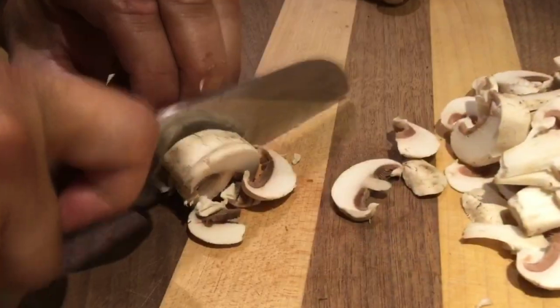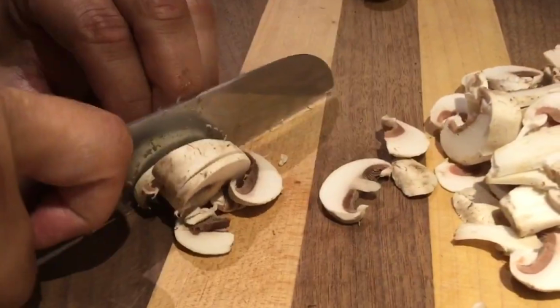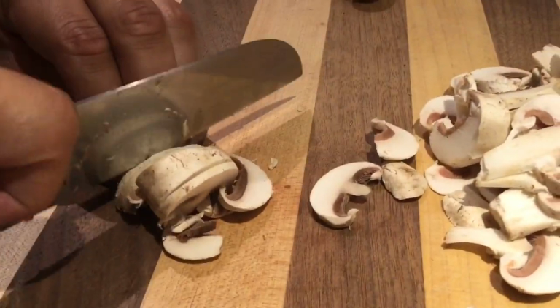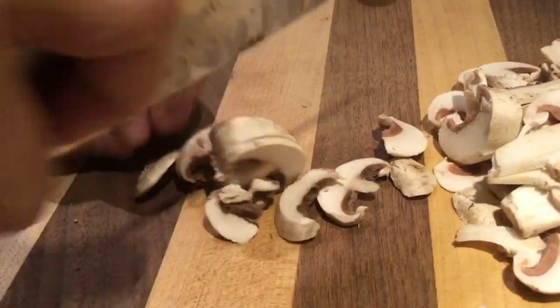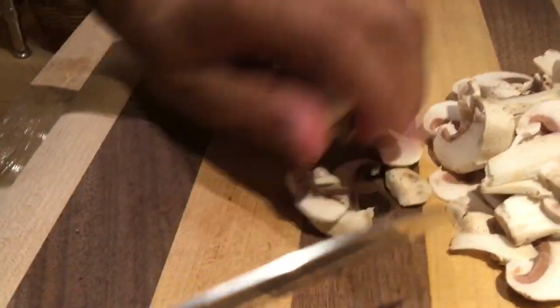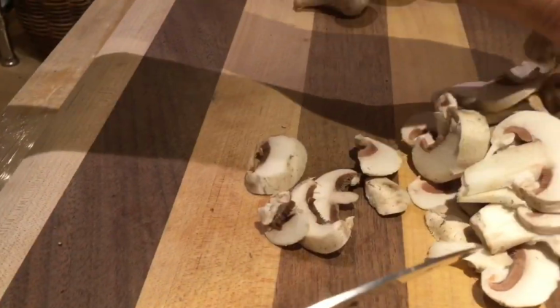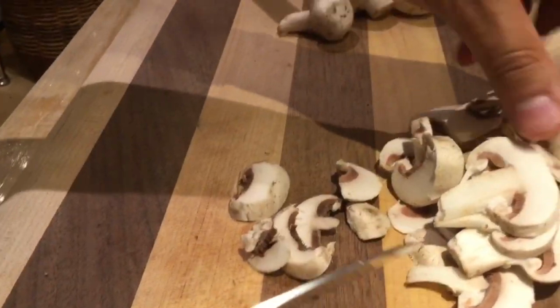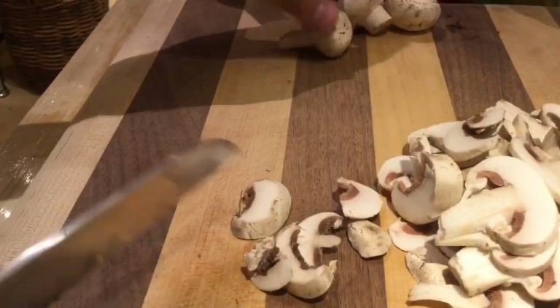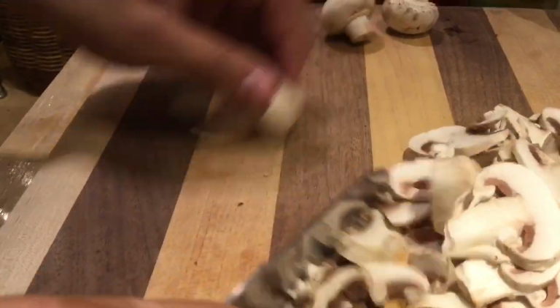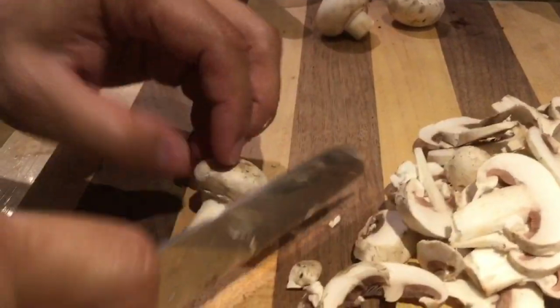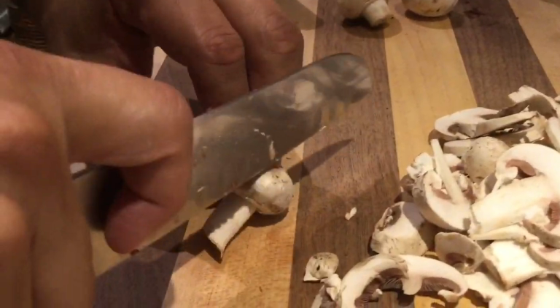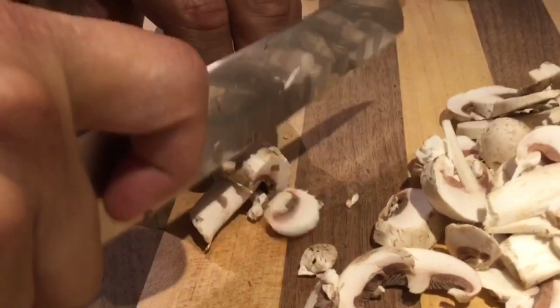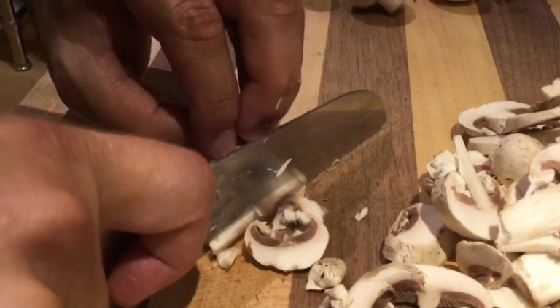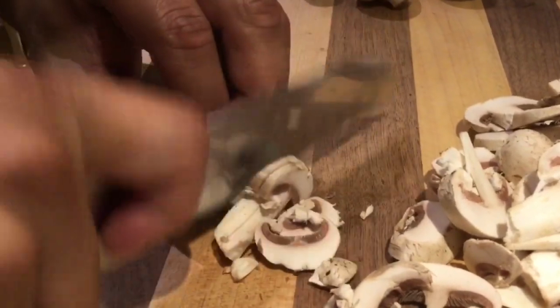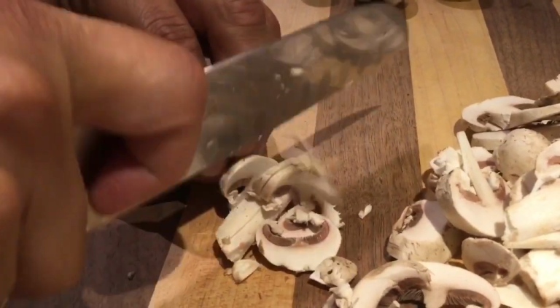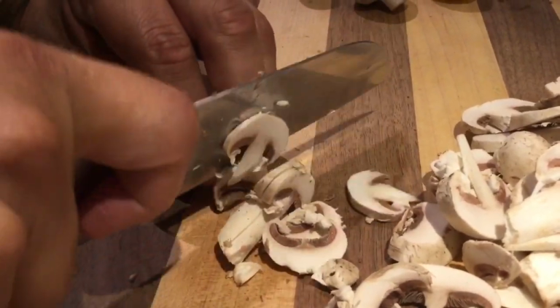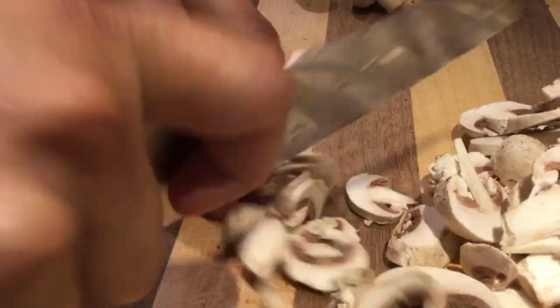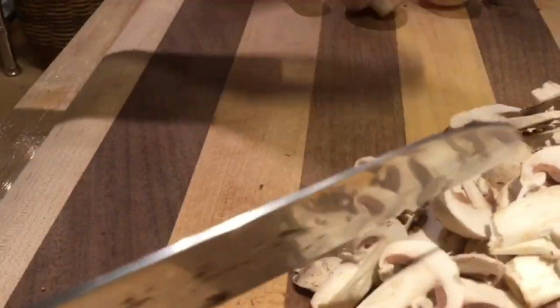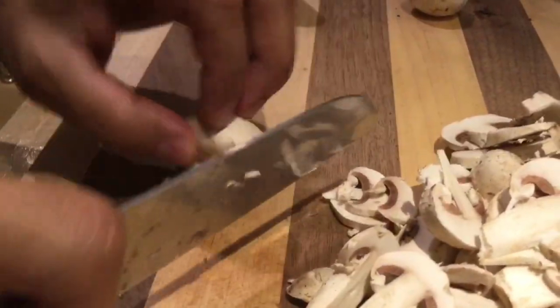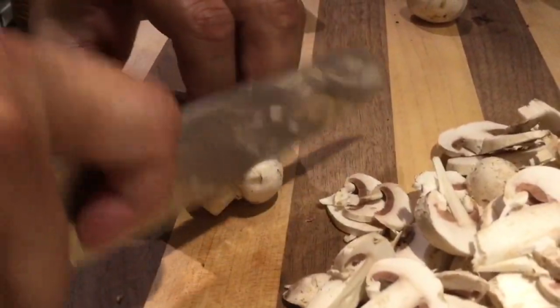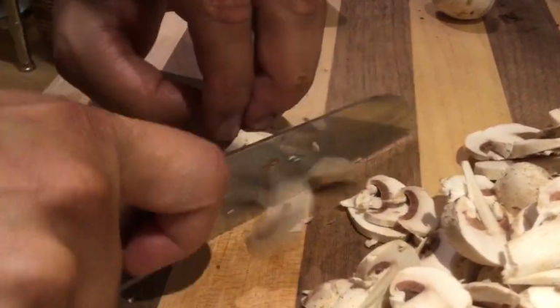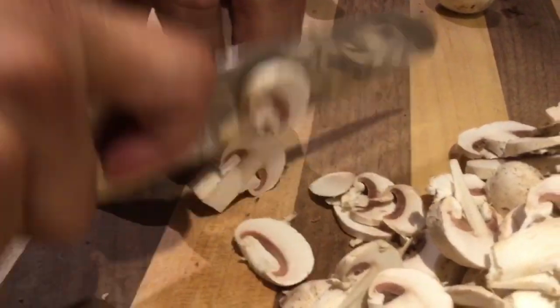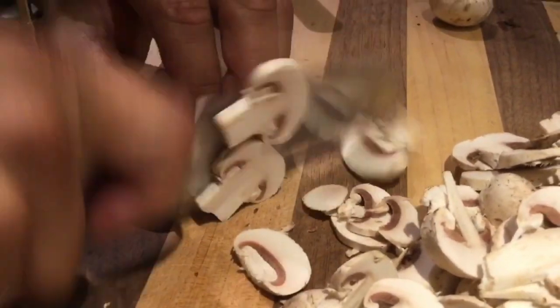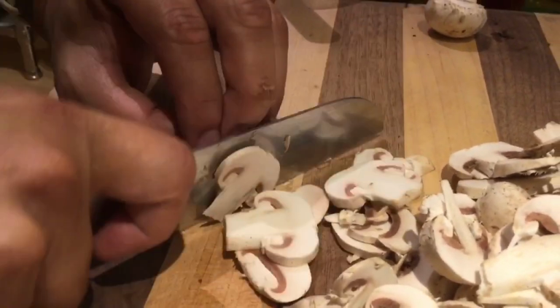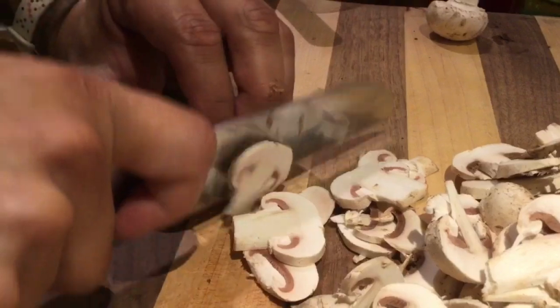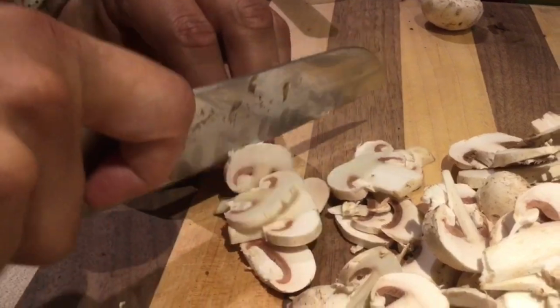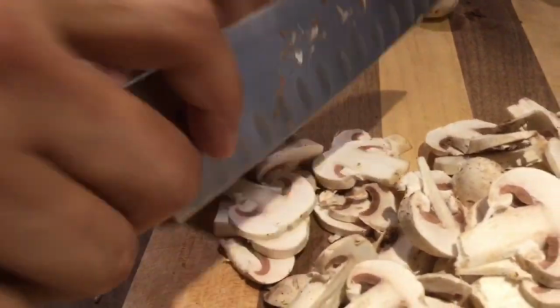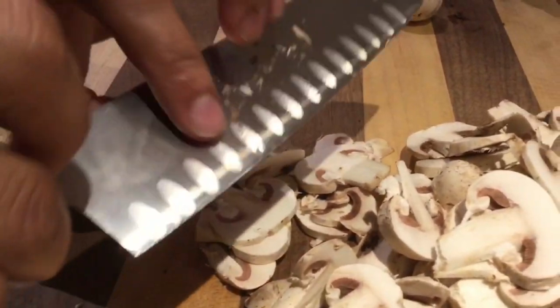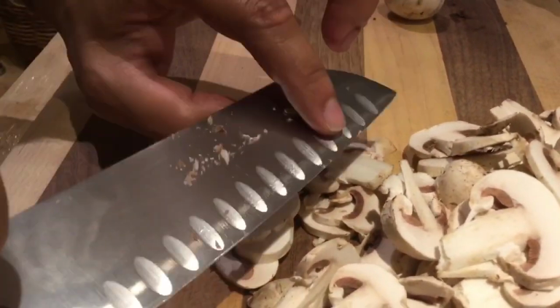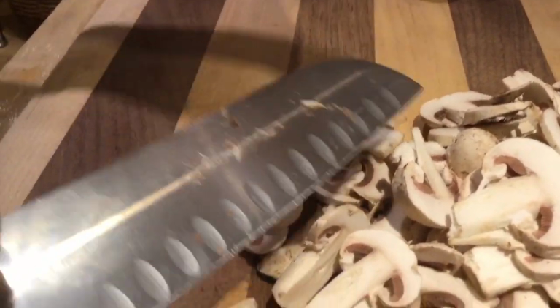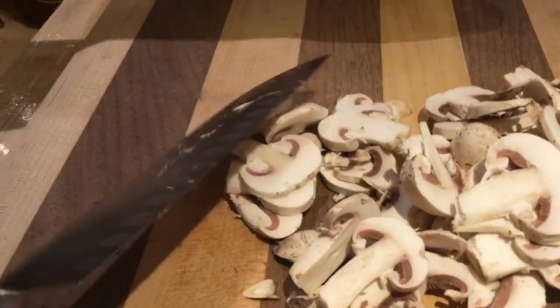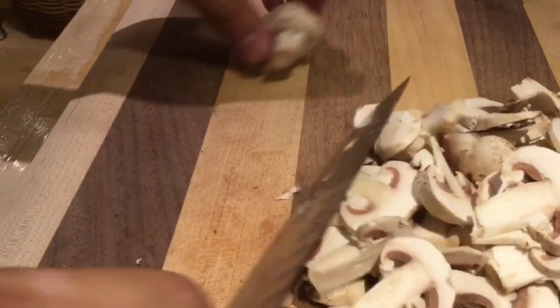Santoku knife used for vegetables — that way you use a lot more of your up-down motion, and a lot less food sticks due to the grooves that are on the edges.